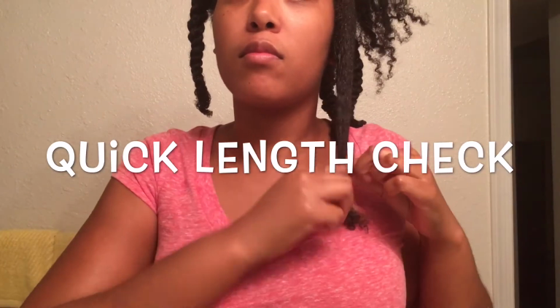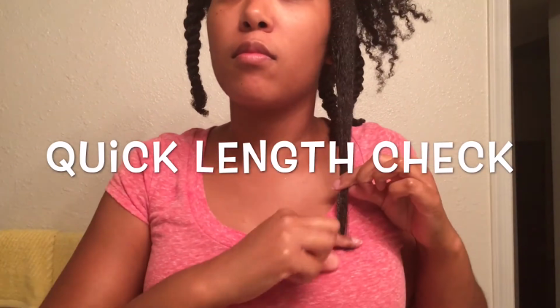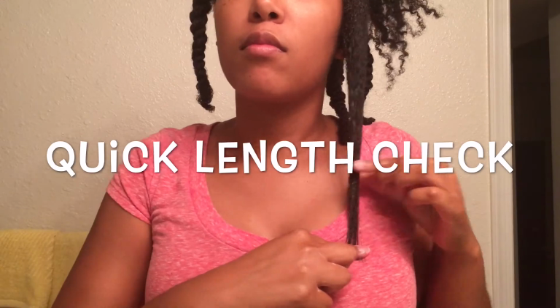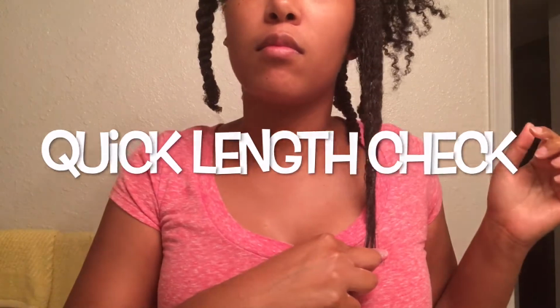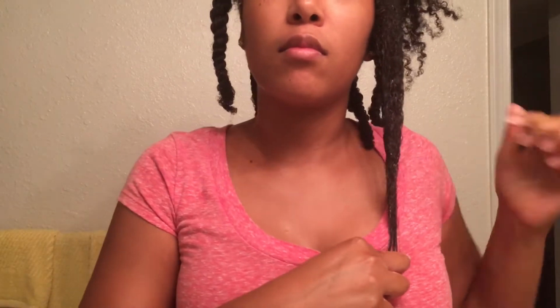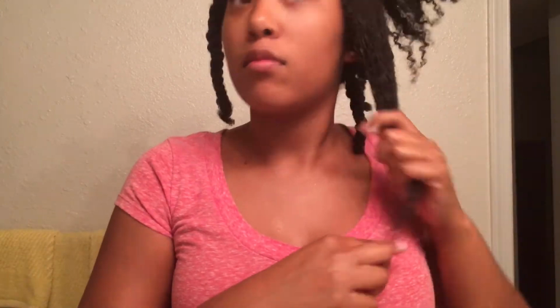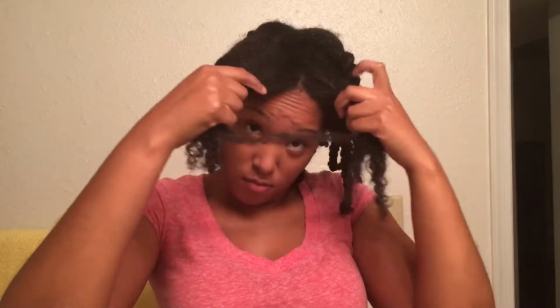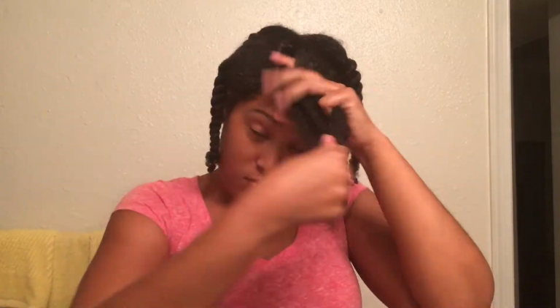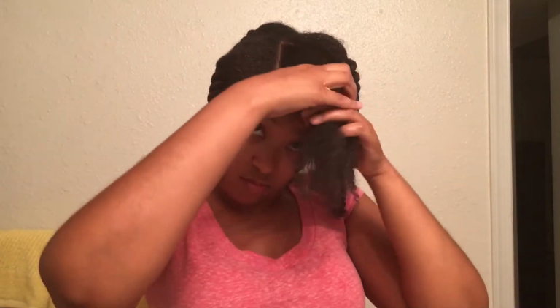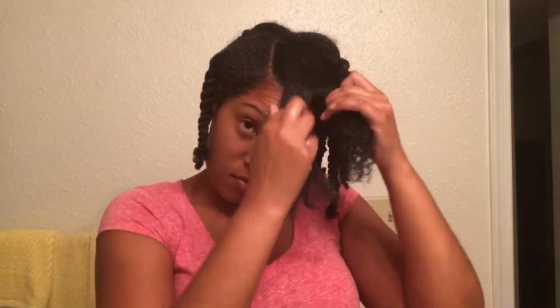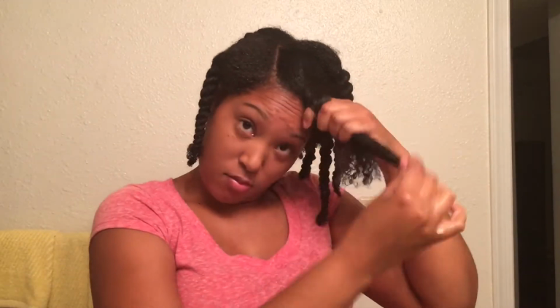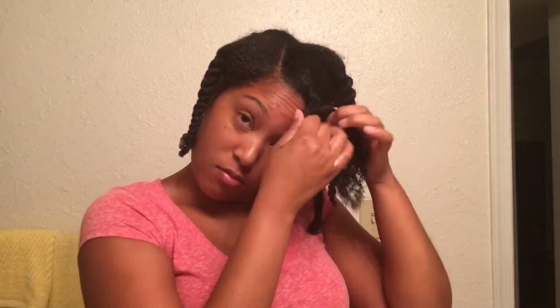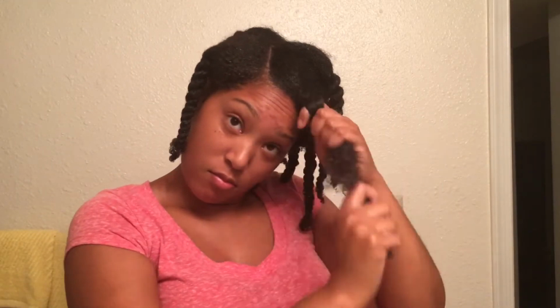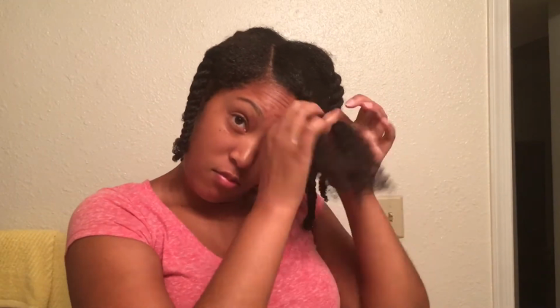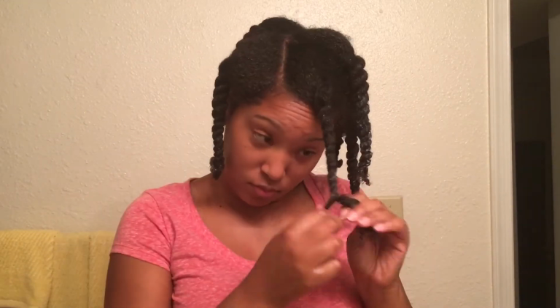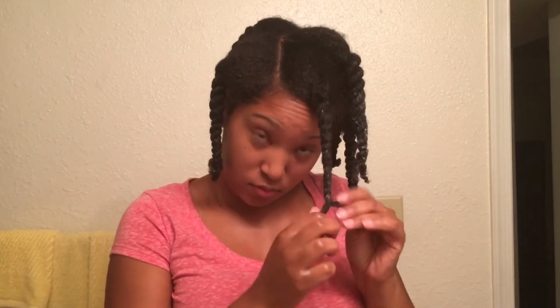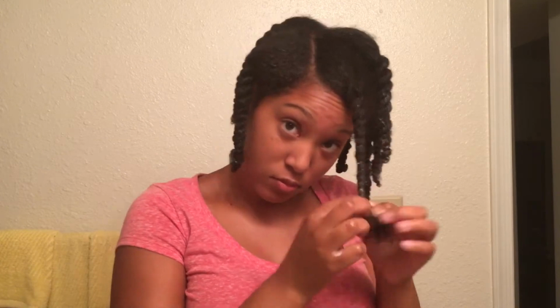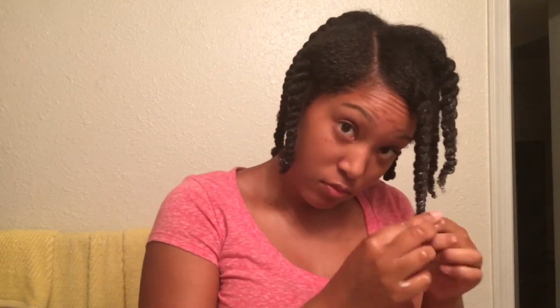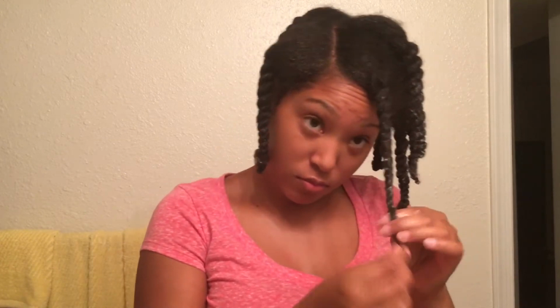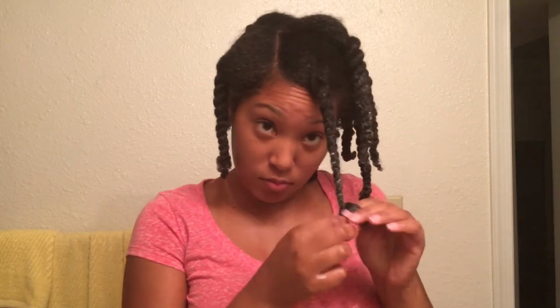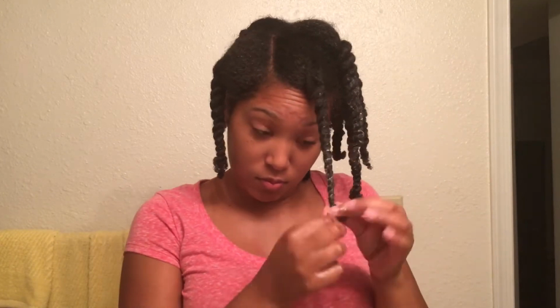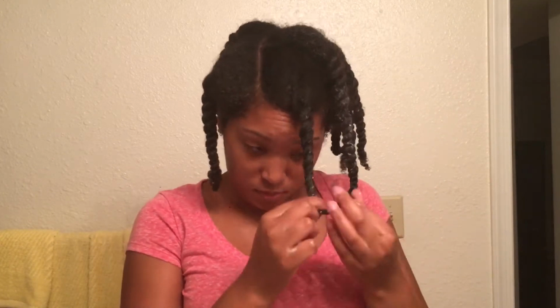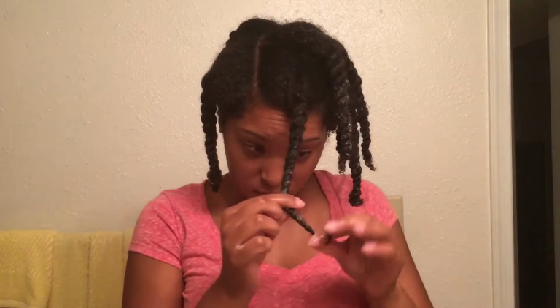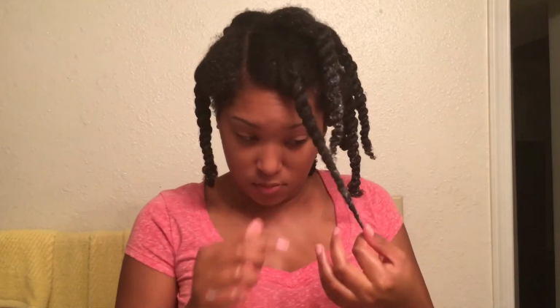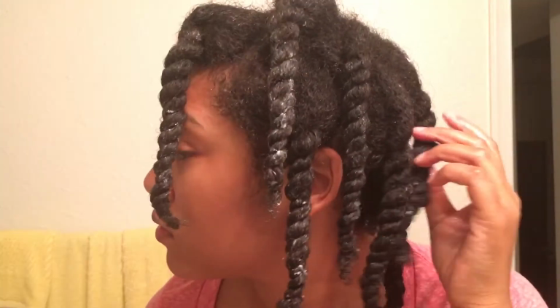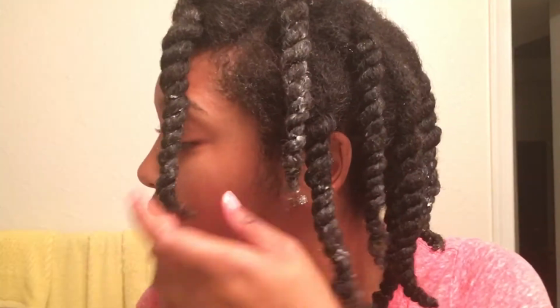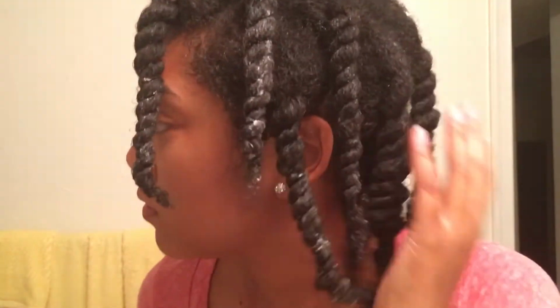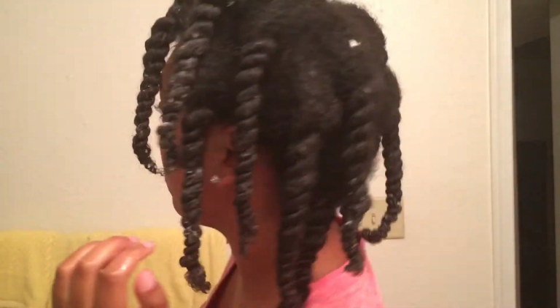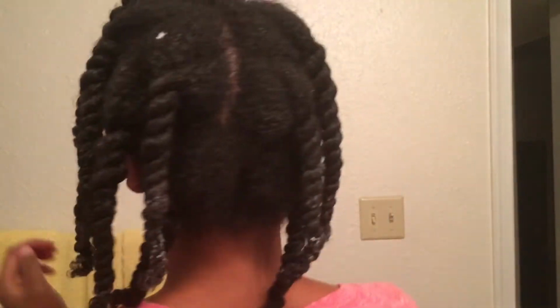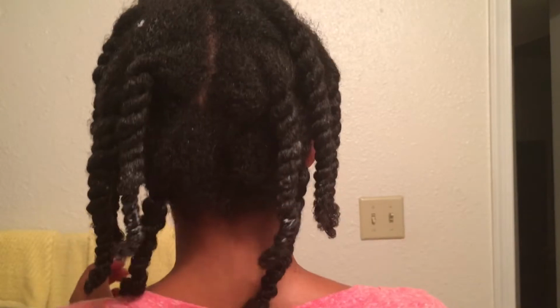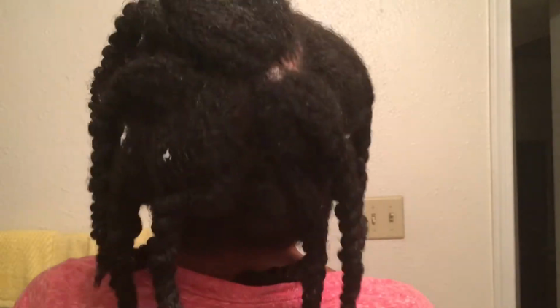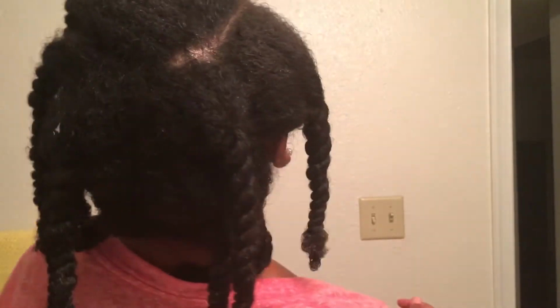I haven't done one of these, so yep, there you go. When I am refreshing my twist out, I do big sections because ain't nobody got time to be doing small twists. So yep, that's the finished product right there.